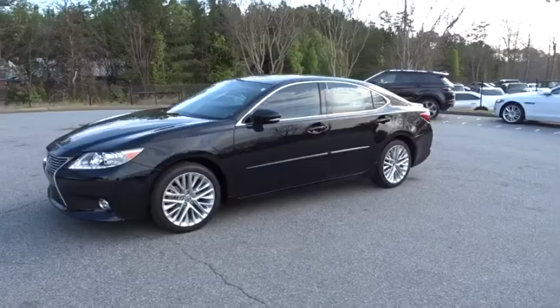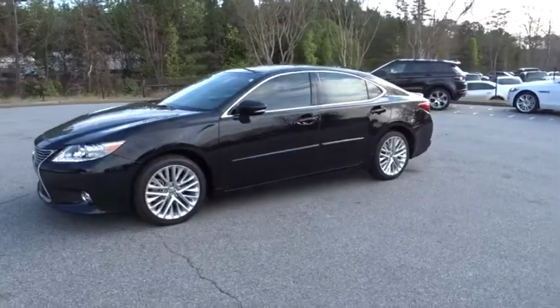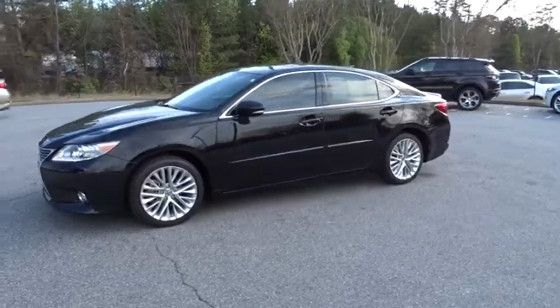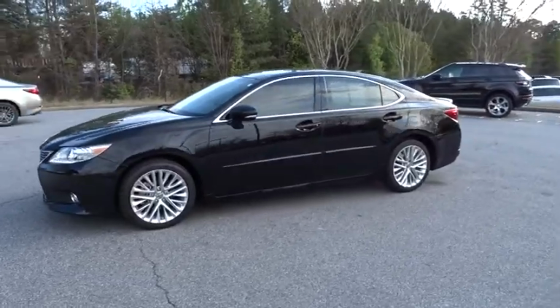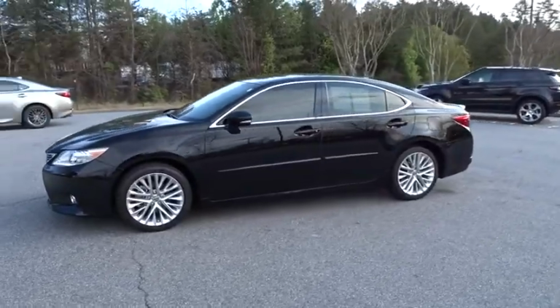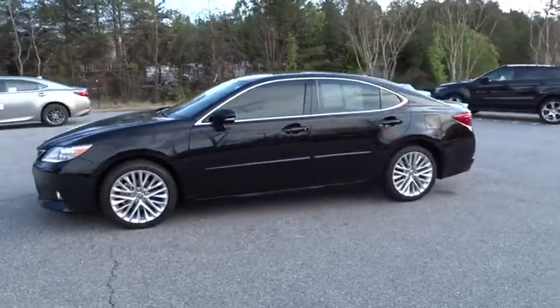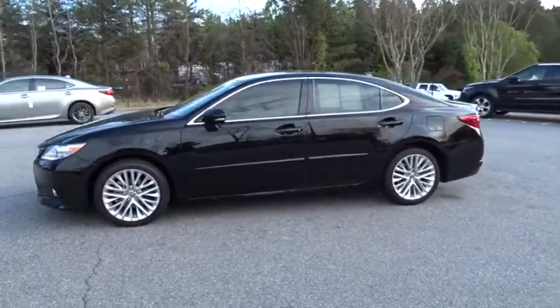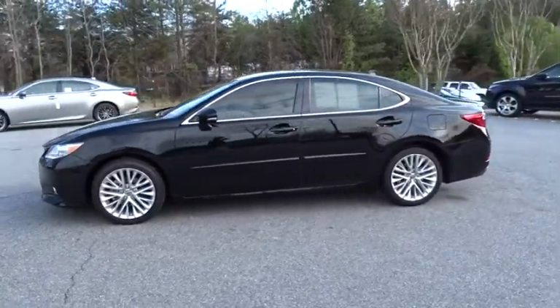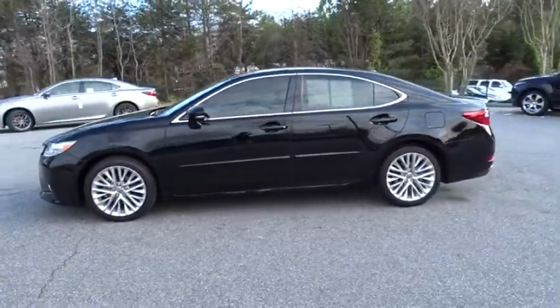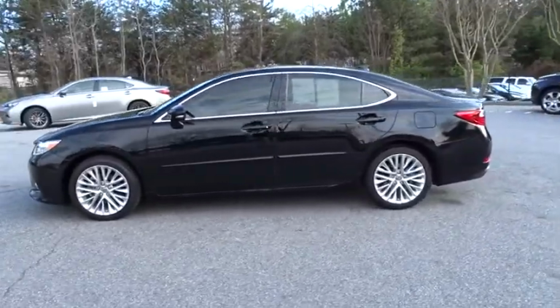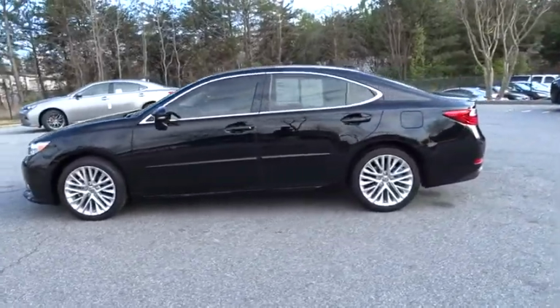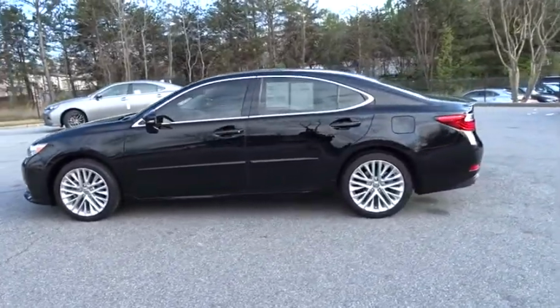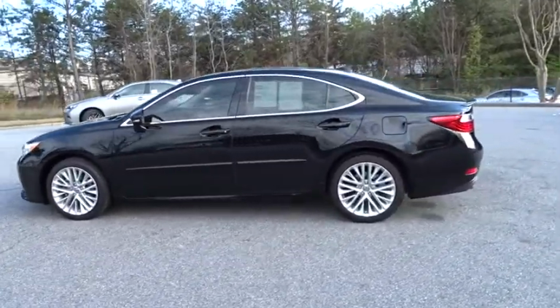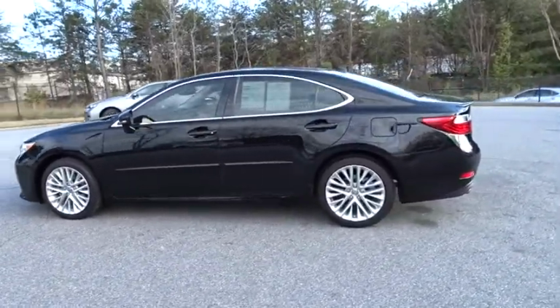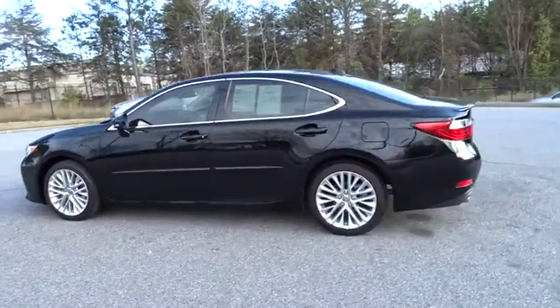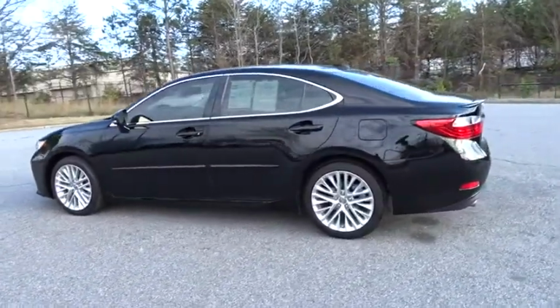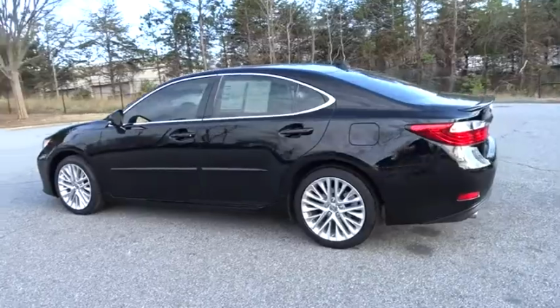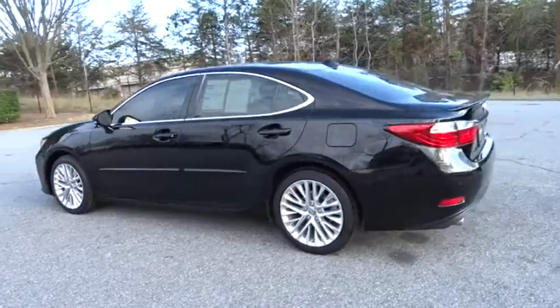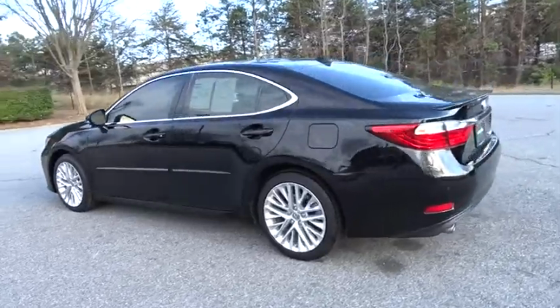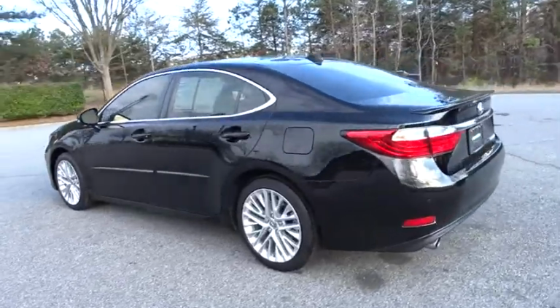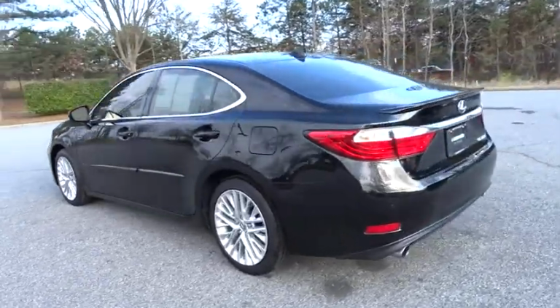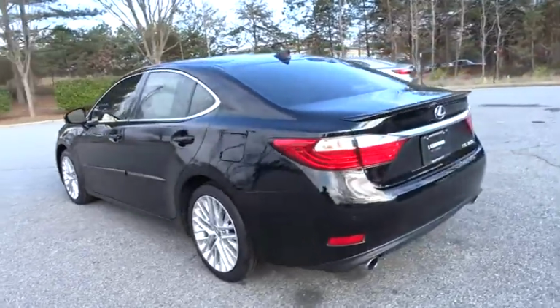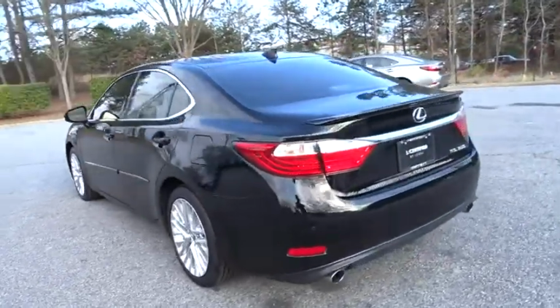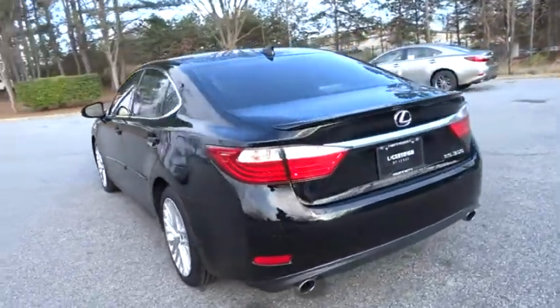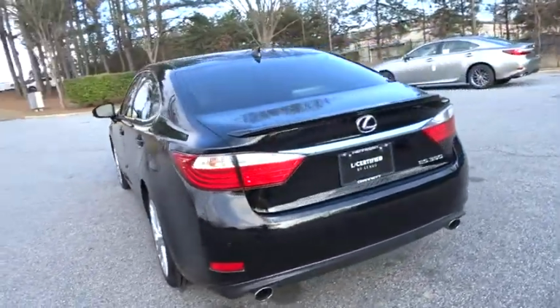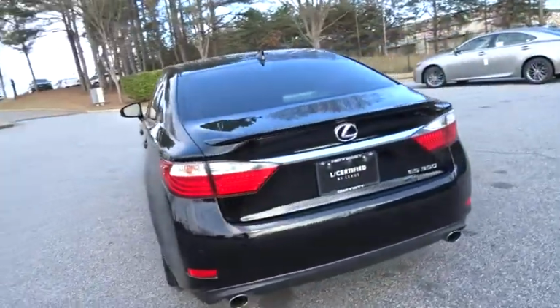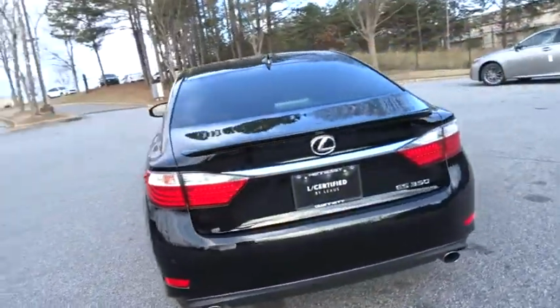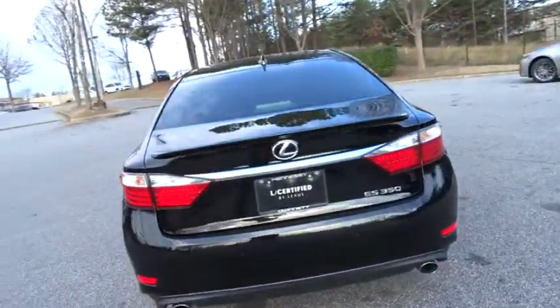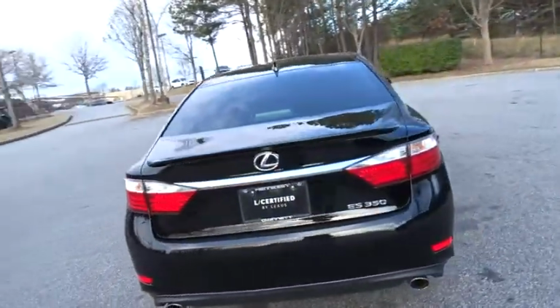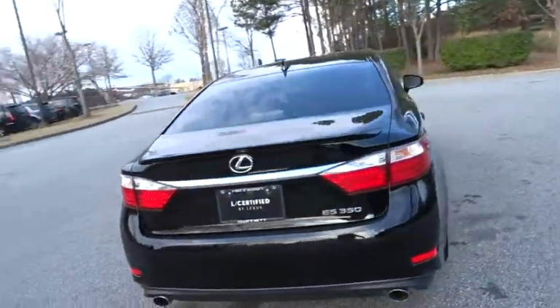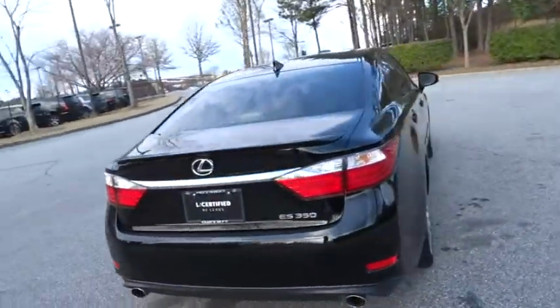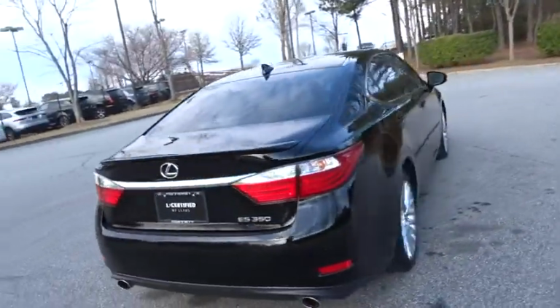The 2015 Lexus ES350. The Lexus ES350 is a sophisticated combination of distinctive styling, luxury, and smooth performance.